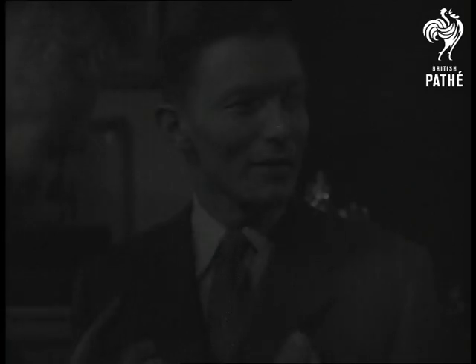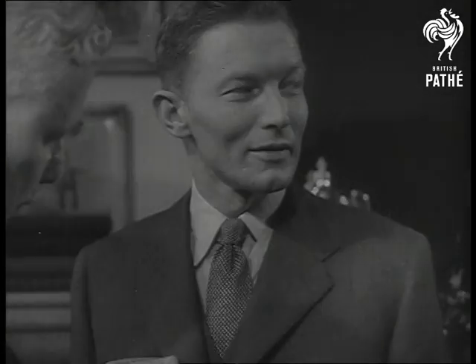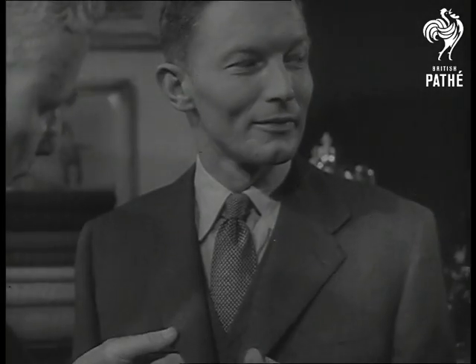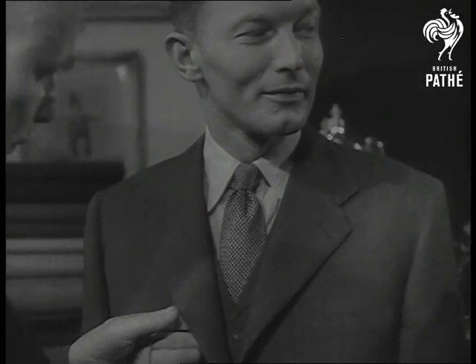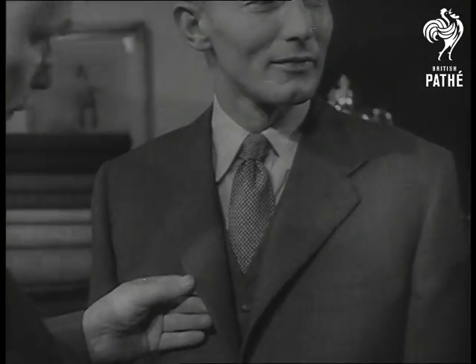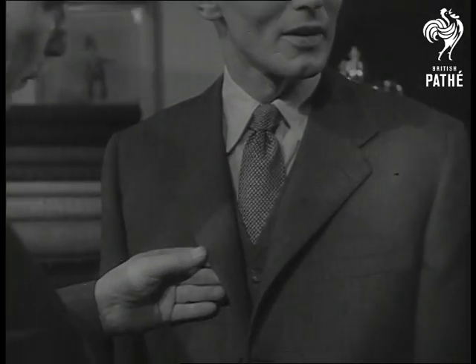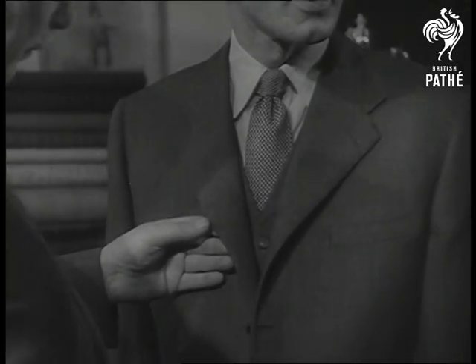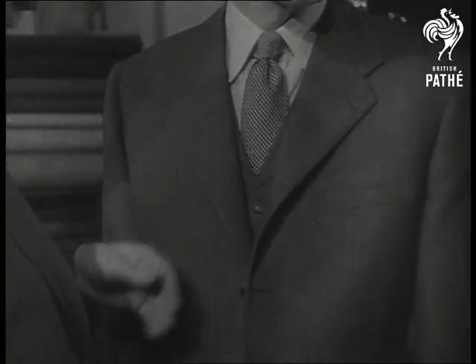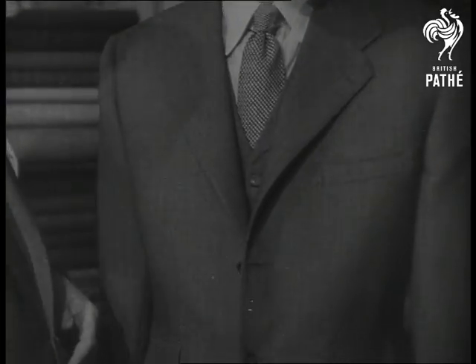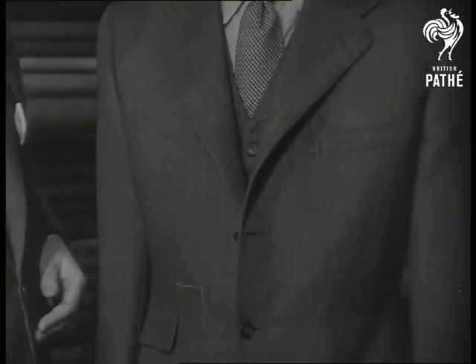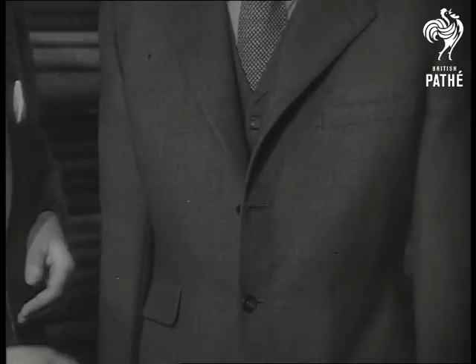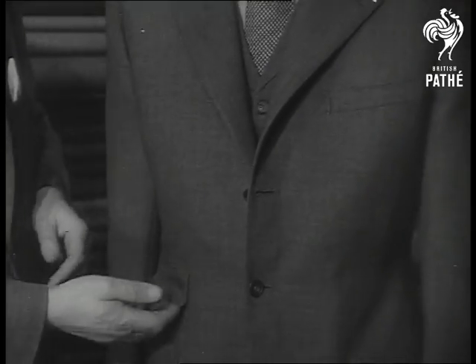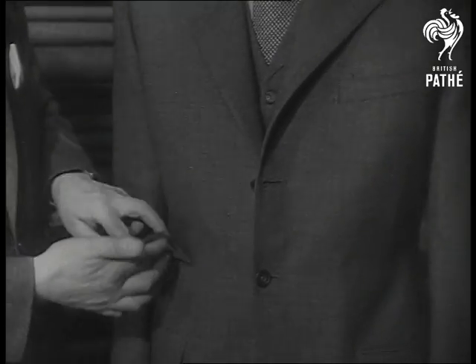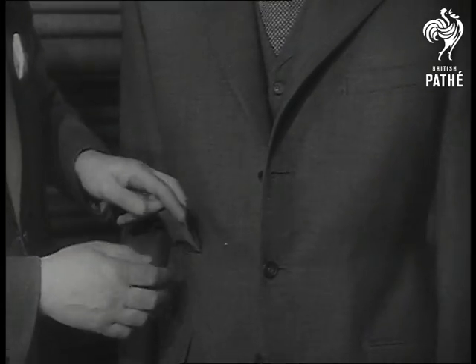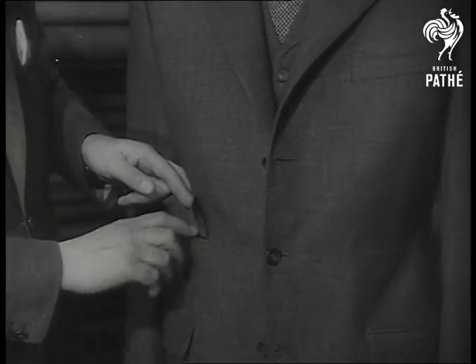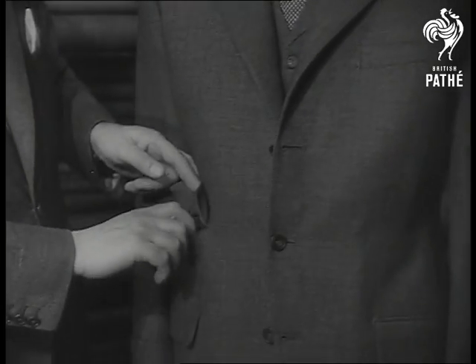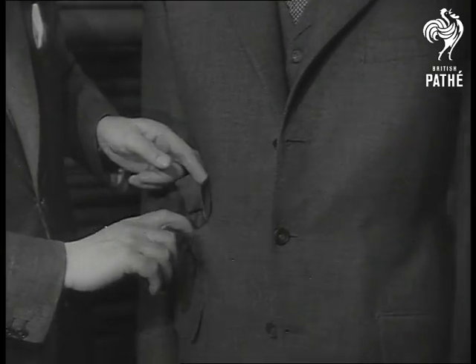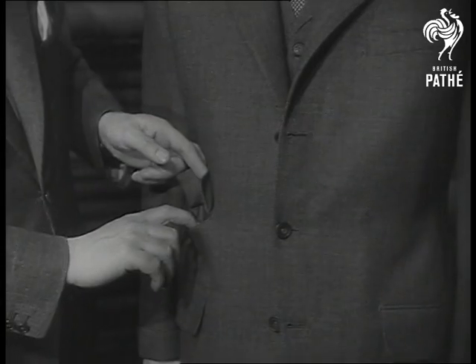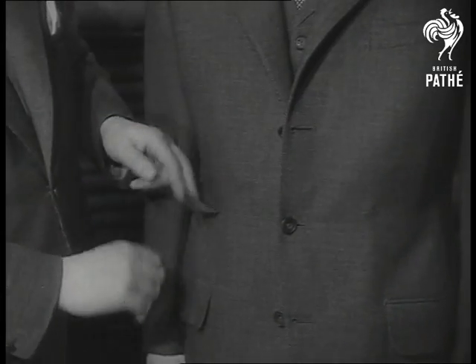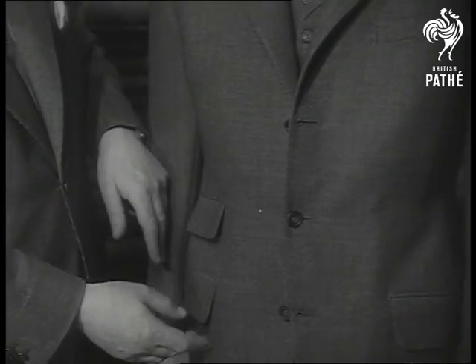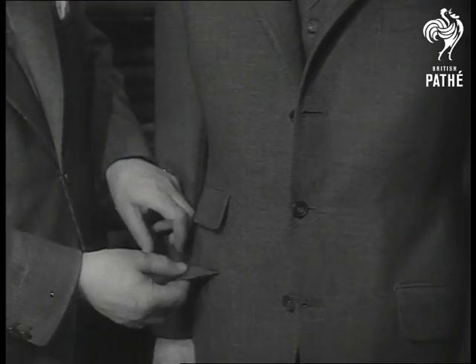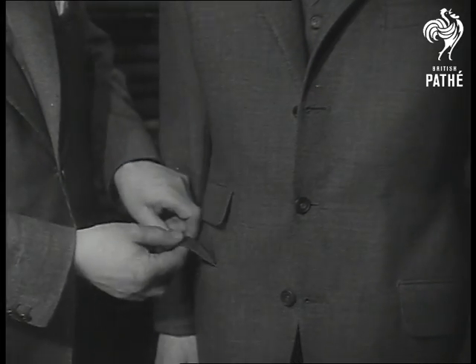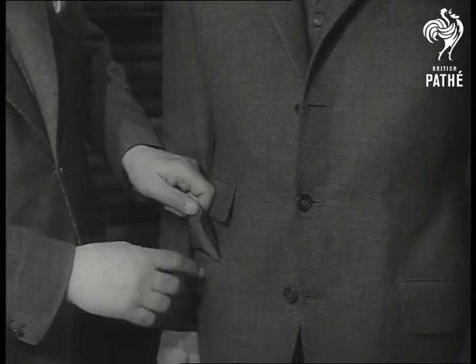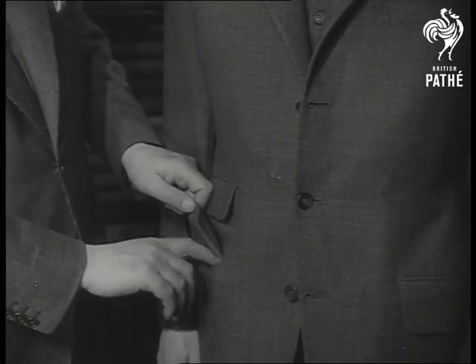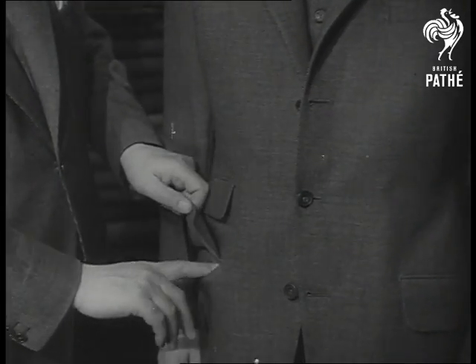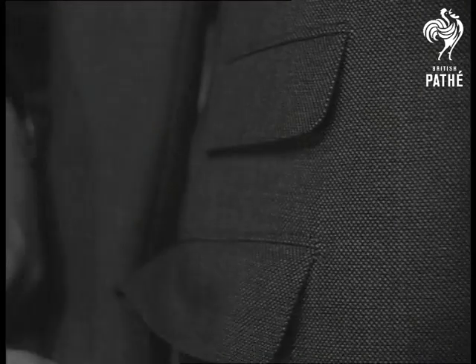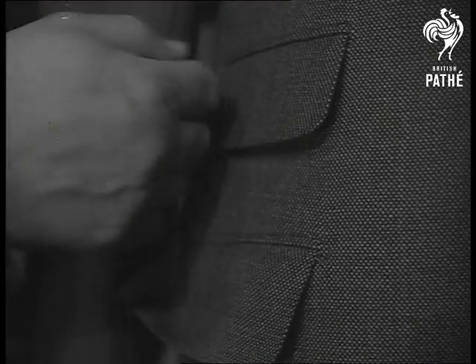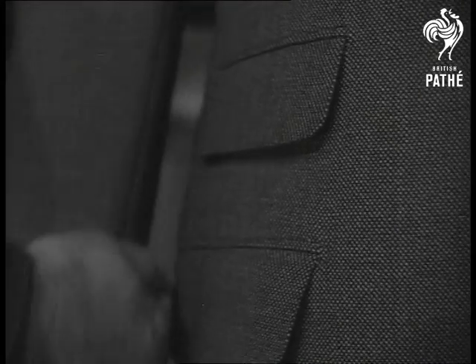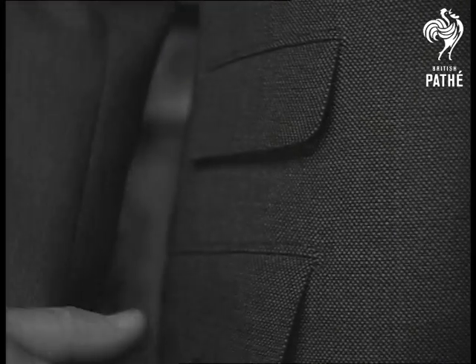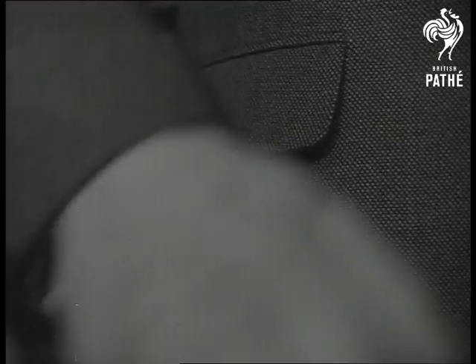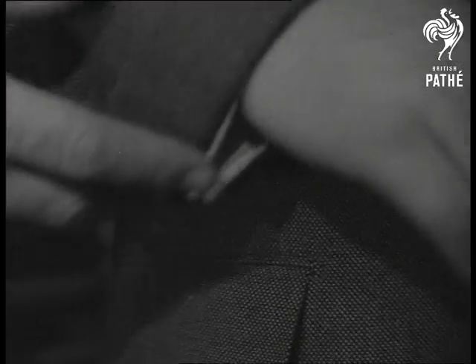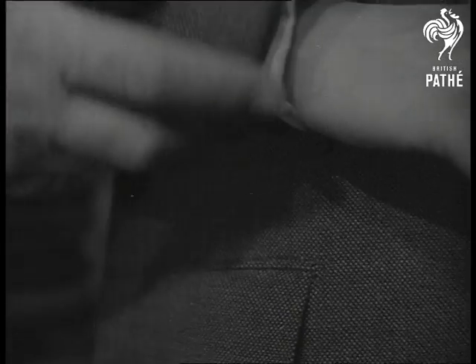Then rally round, for this concerns us all. It's the best suit of the year, winning the dandy trophy for Mr John Wilson, director of a West End tailoring firm. So, watch it closely.